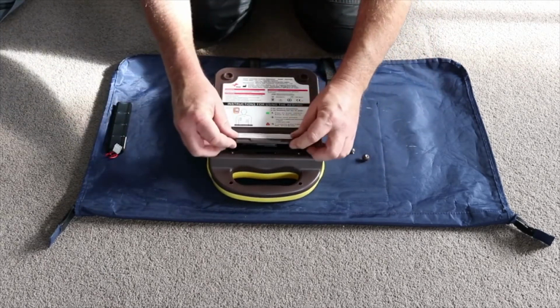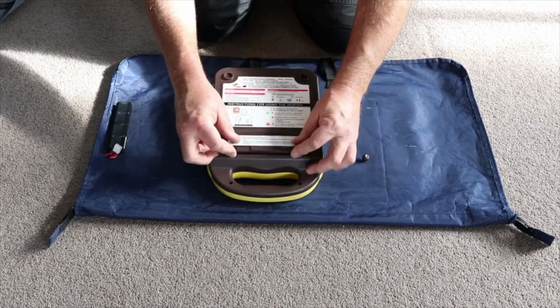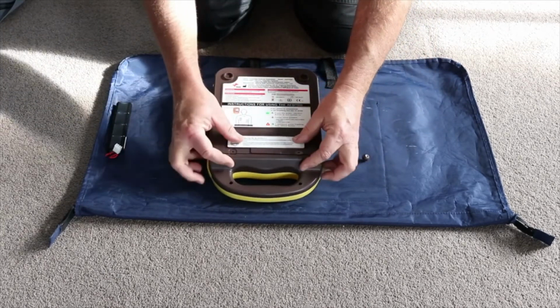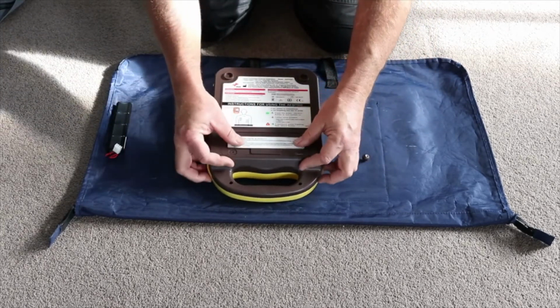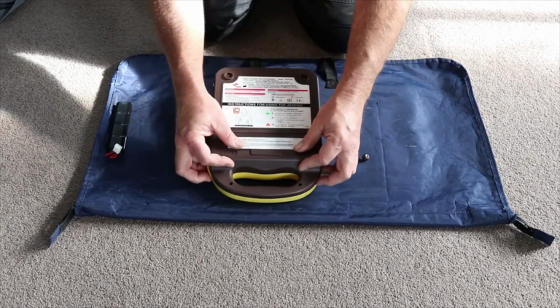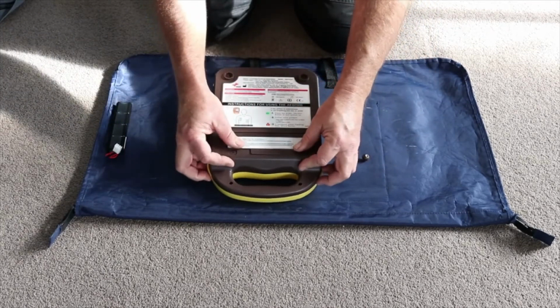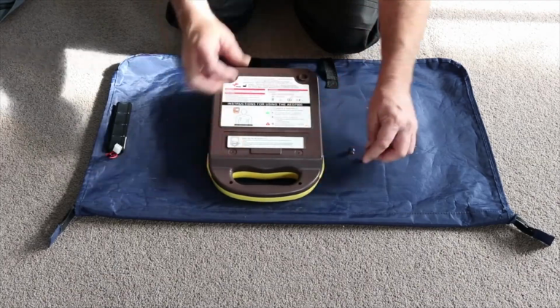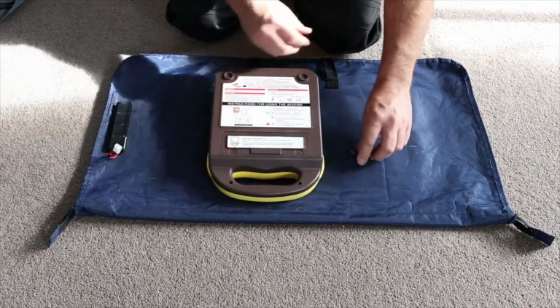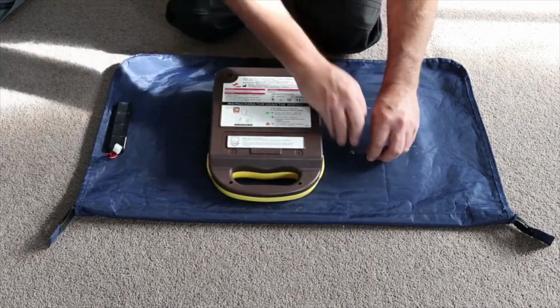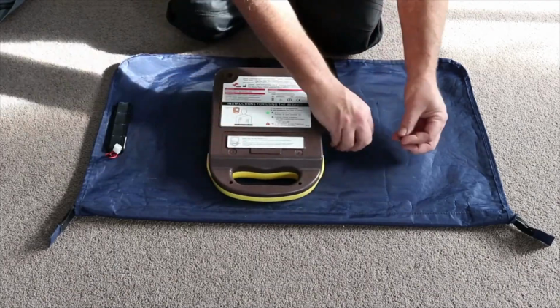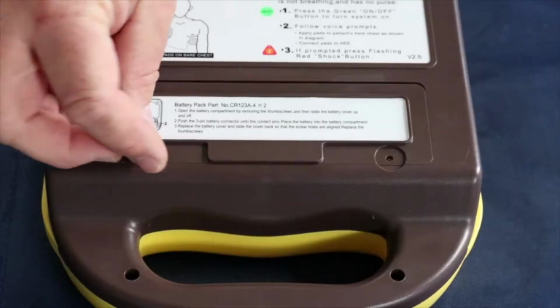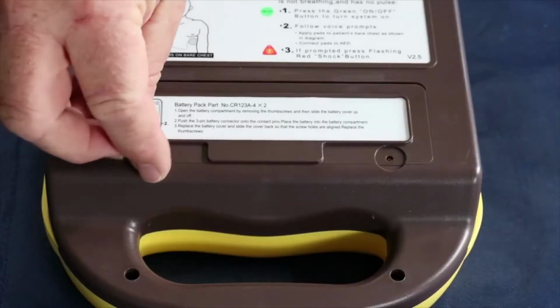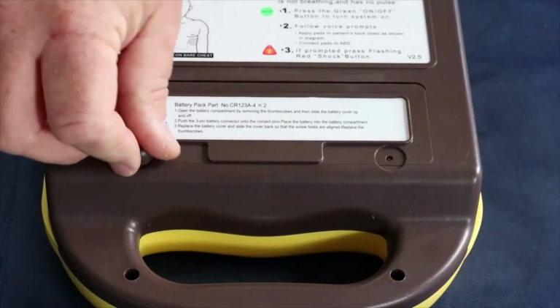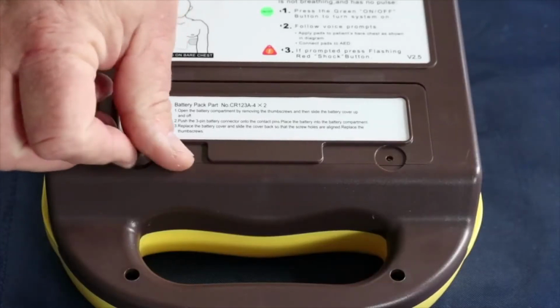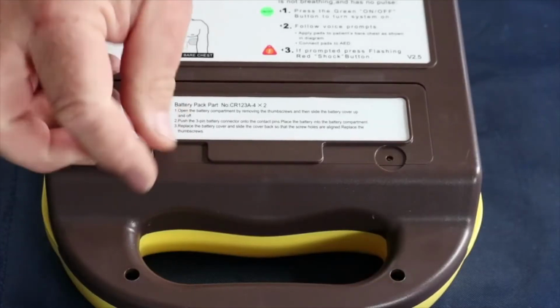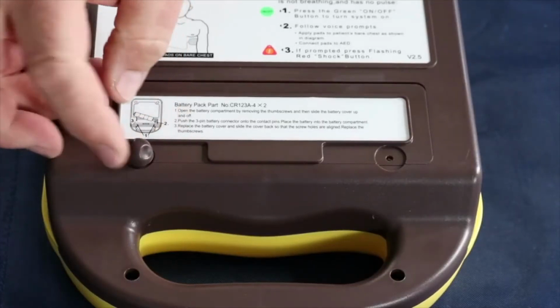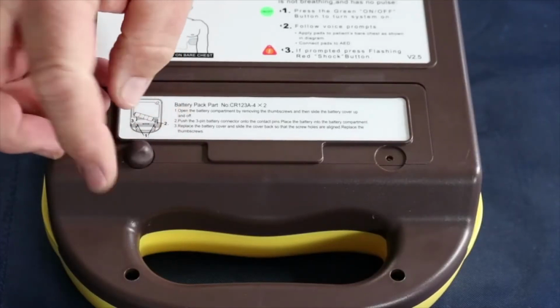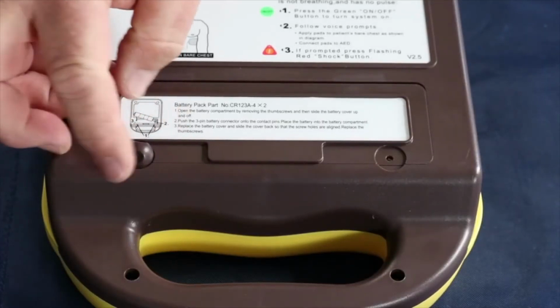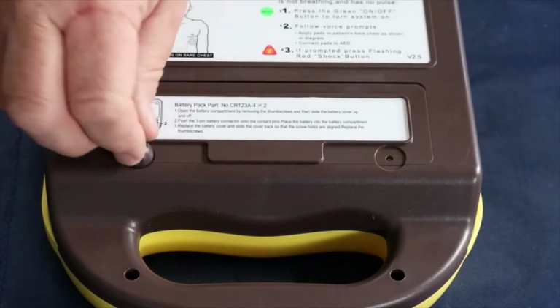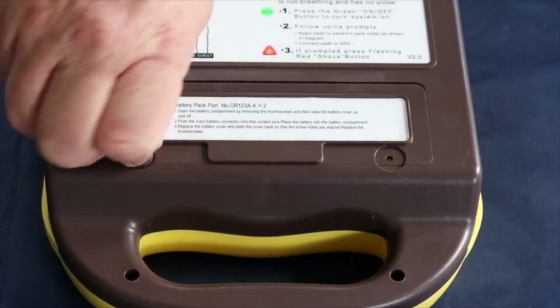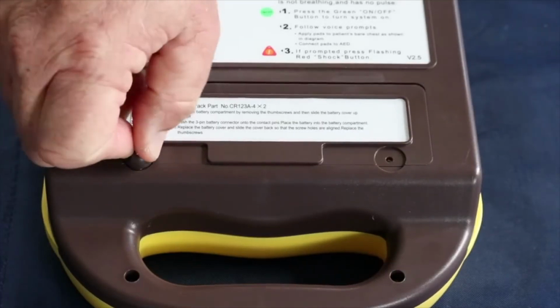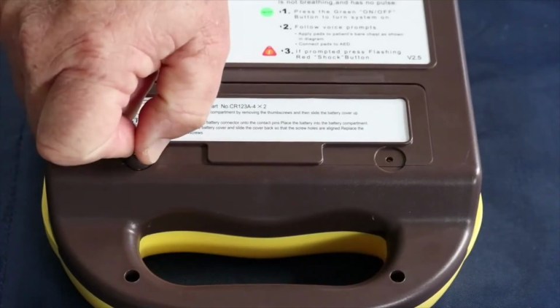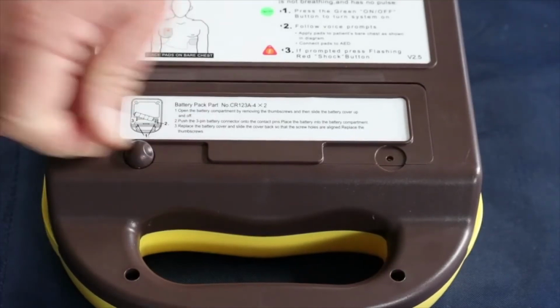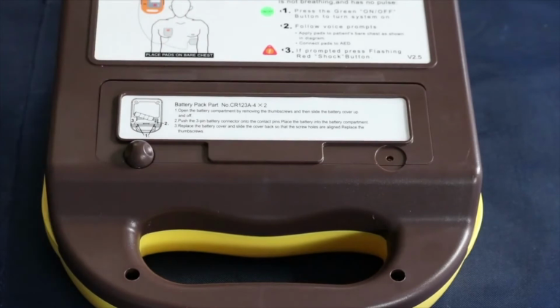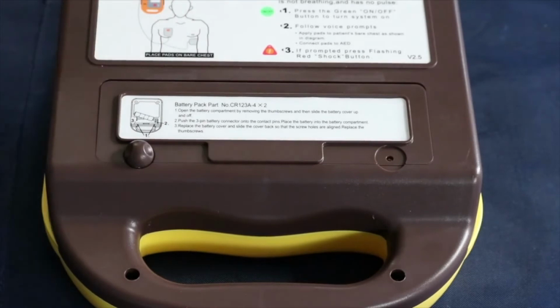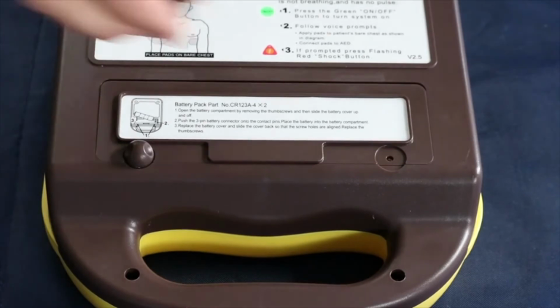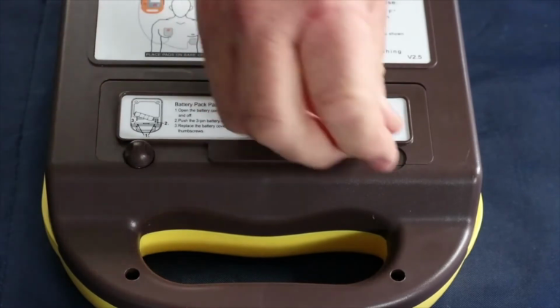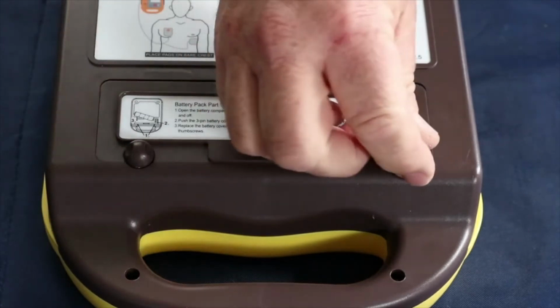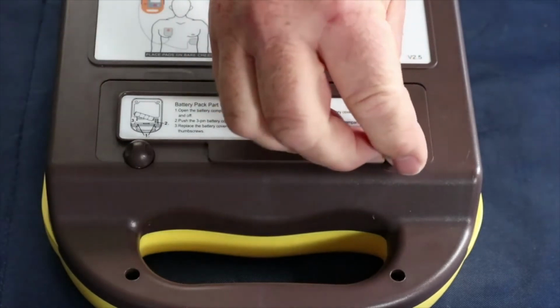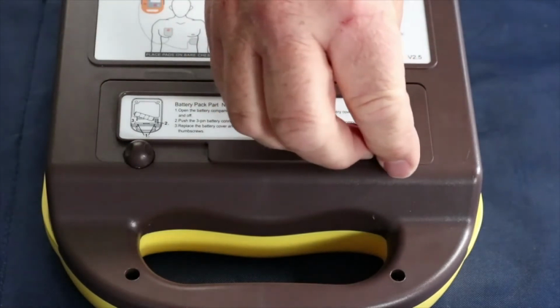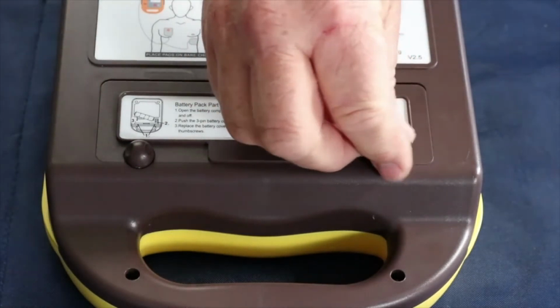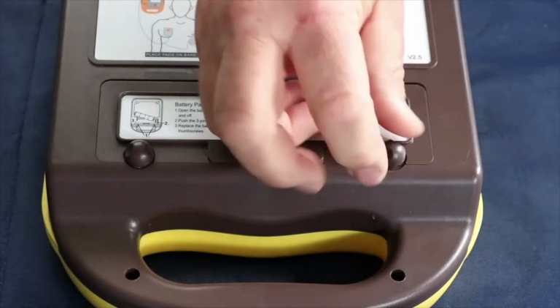Replace the cover. And then put the lugs back on. Make sure when you tighten them back up they're only finger tight.